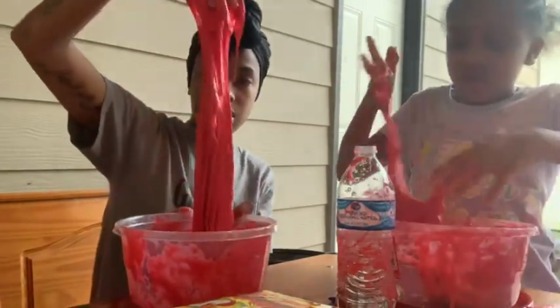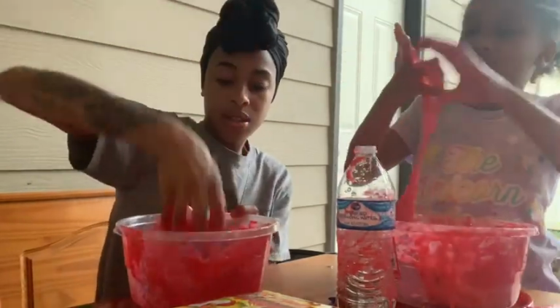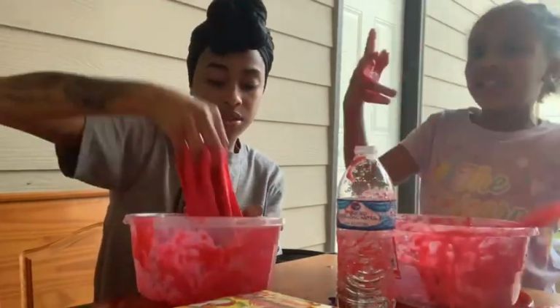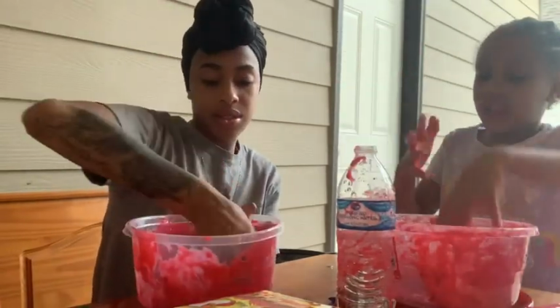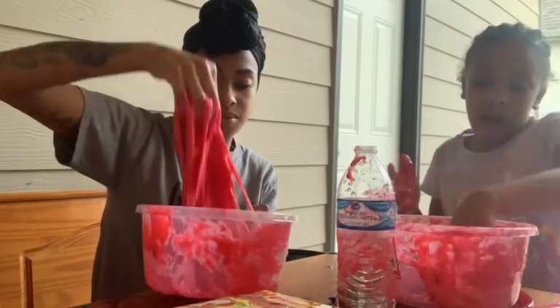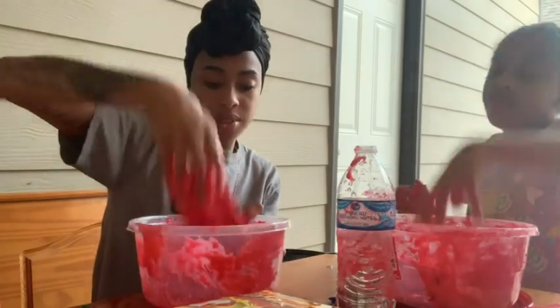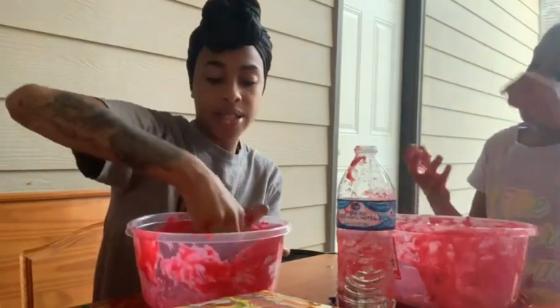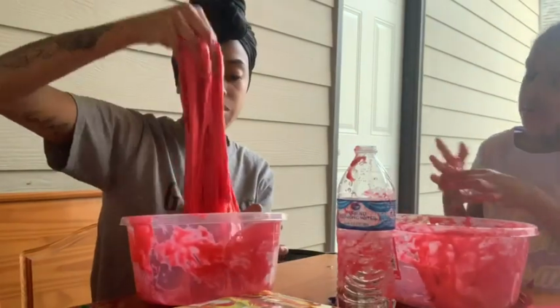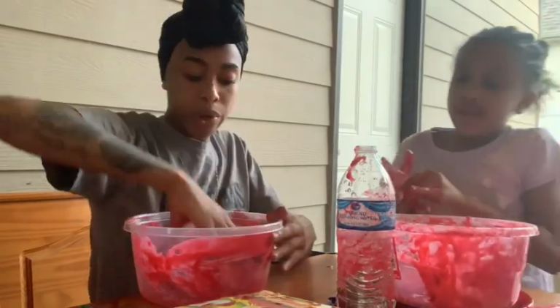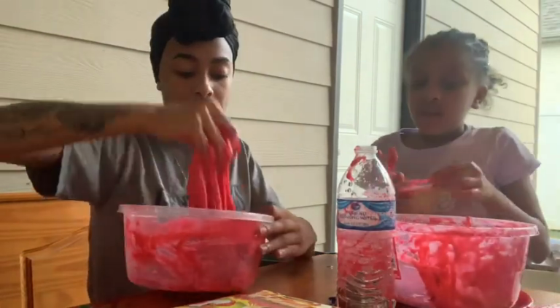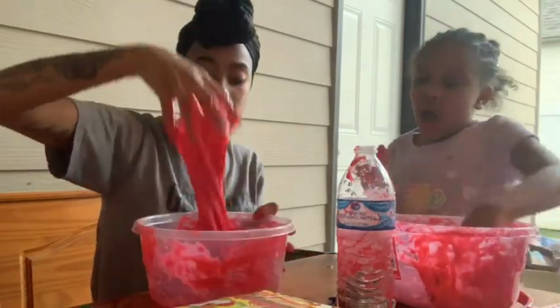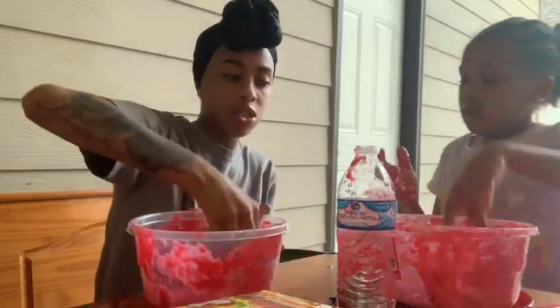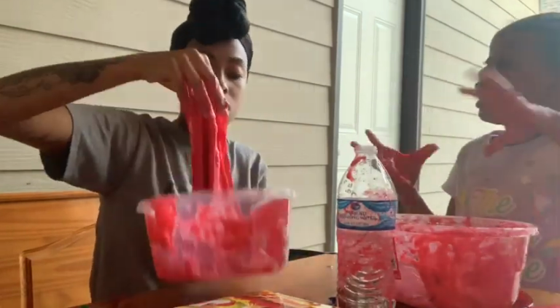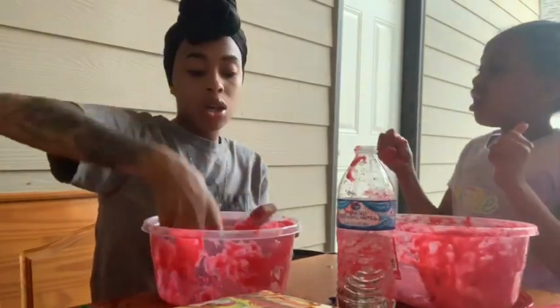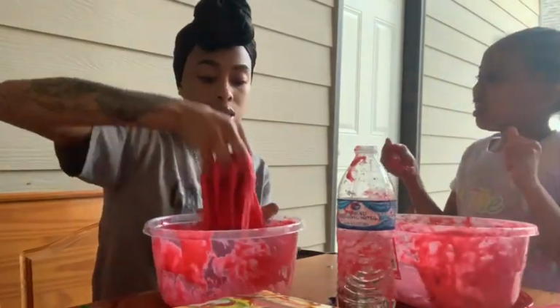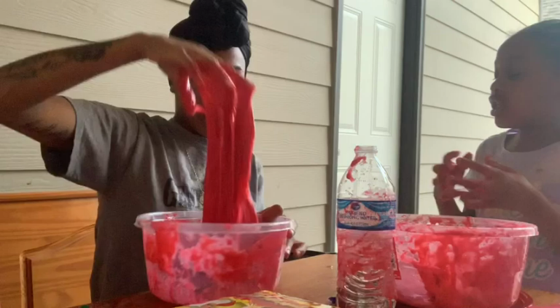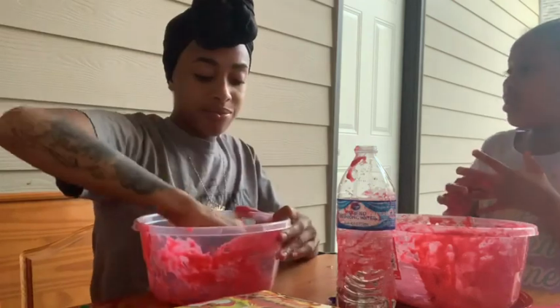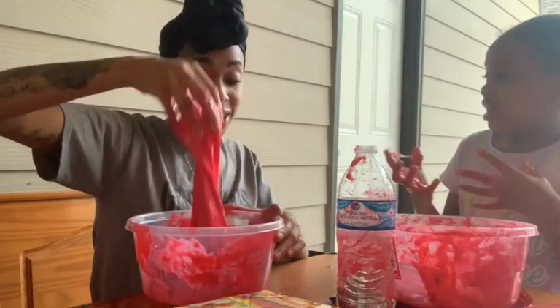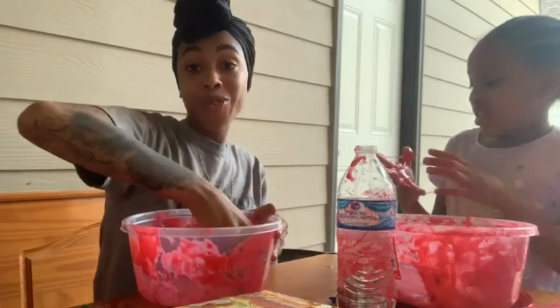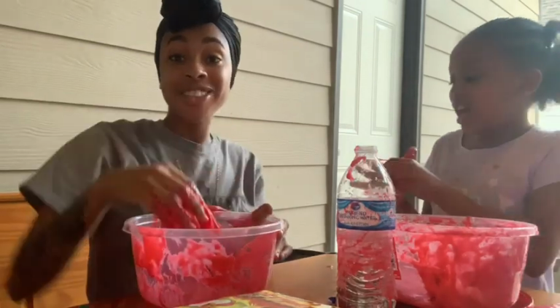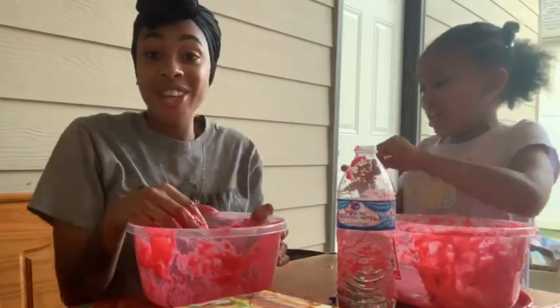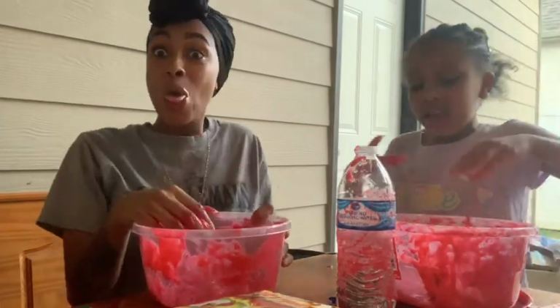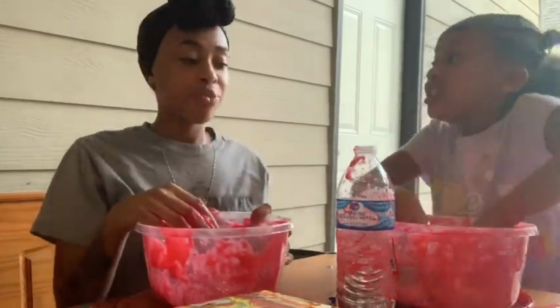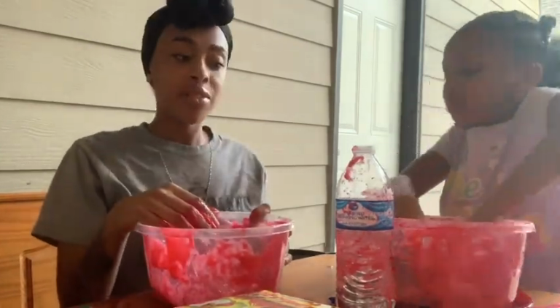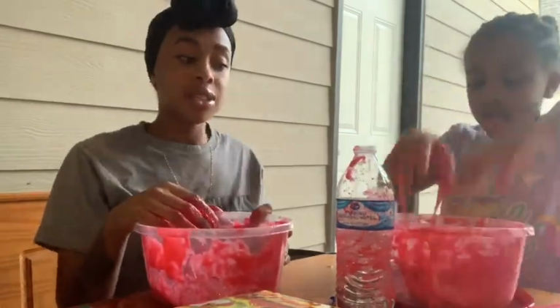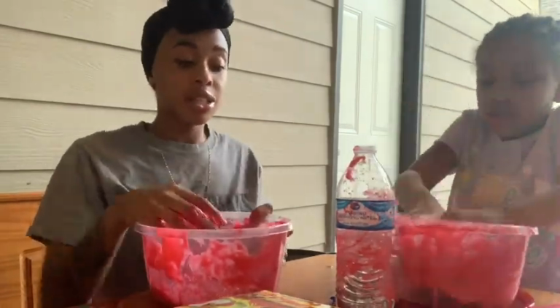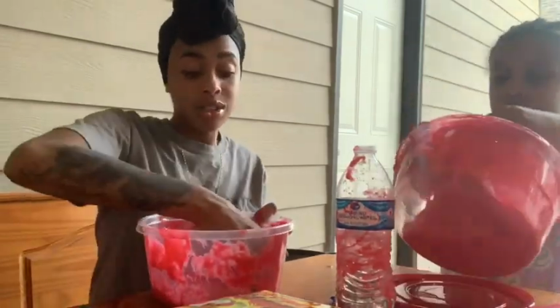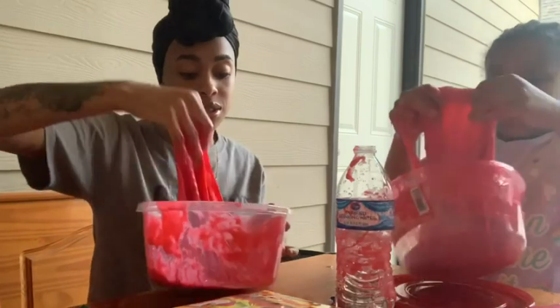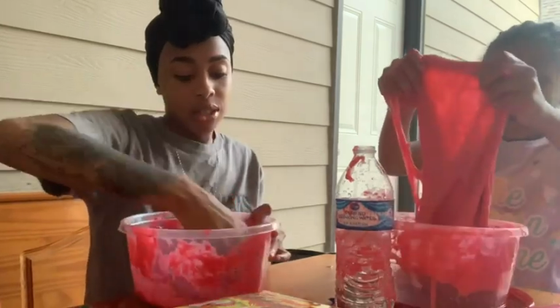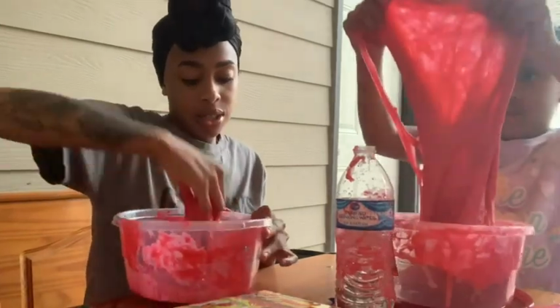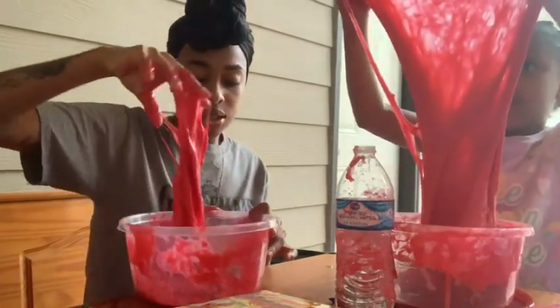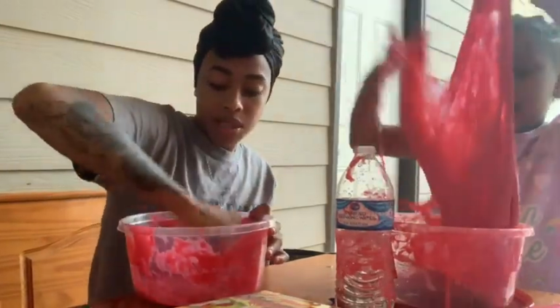We're gonna add the hot cheetos at the end. Will the slime get crunchy when we do it? I don't know, we're gonna have to see. I love crunchy slime — I've never made hot cheetos slime before.